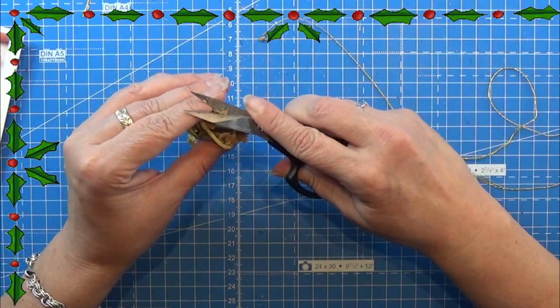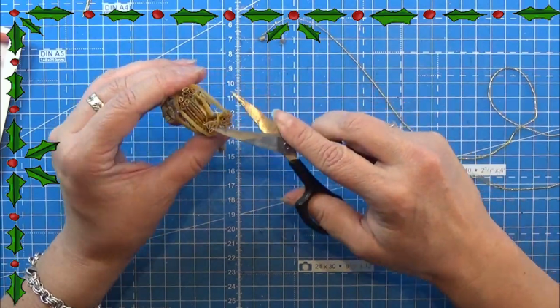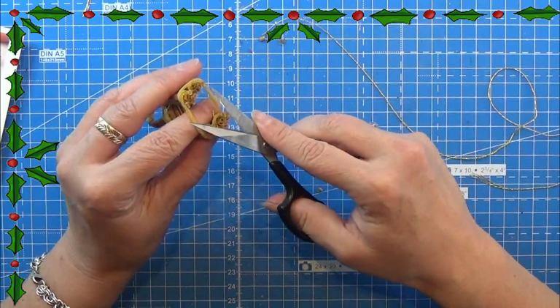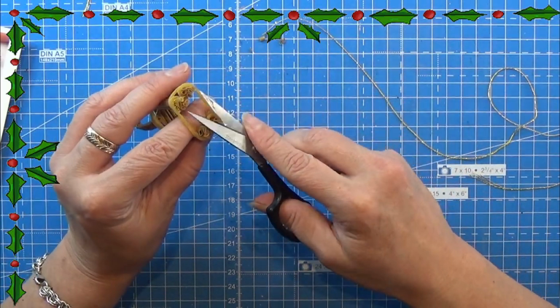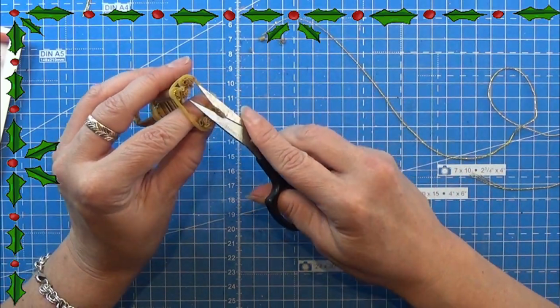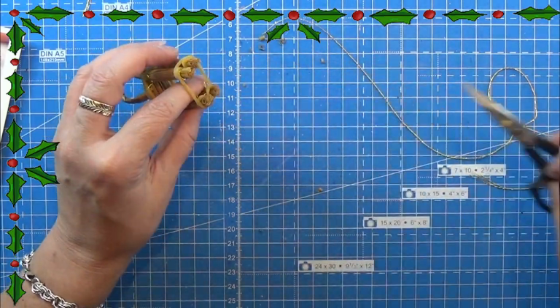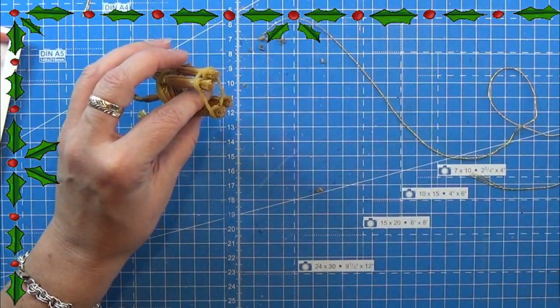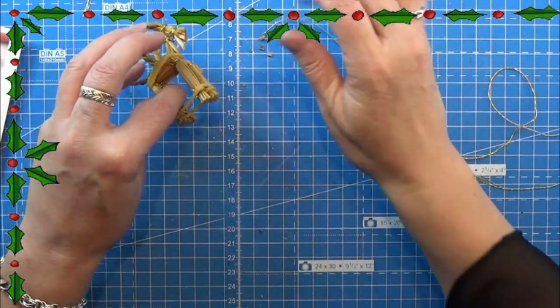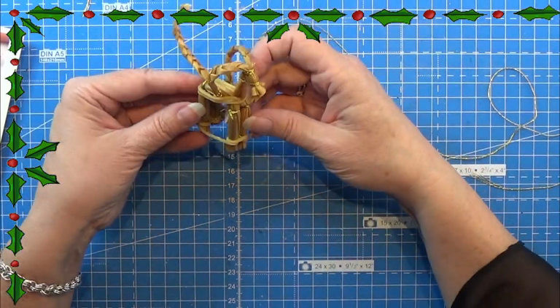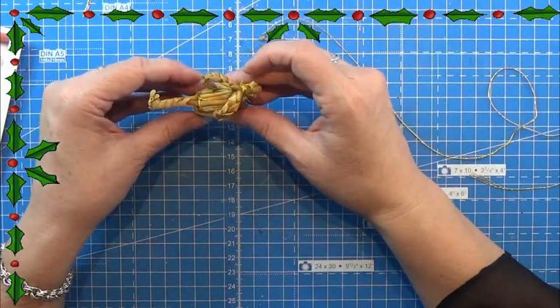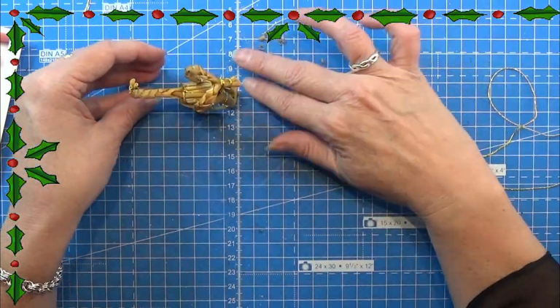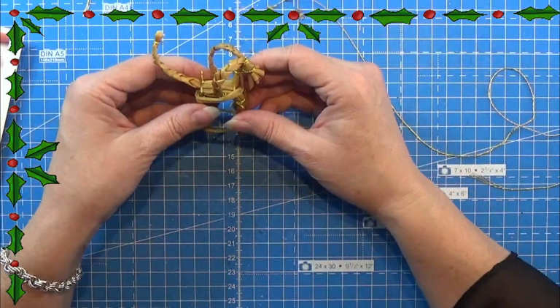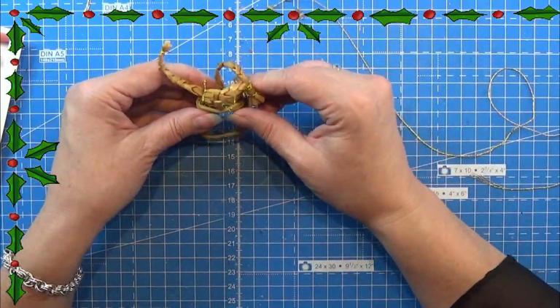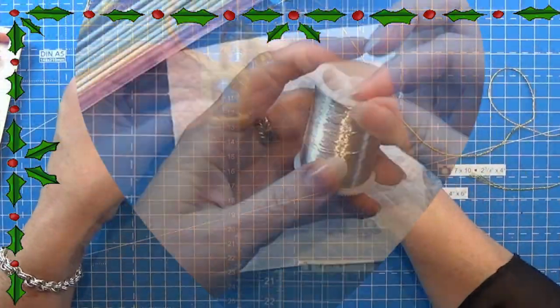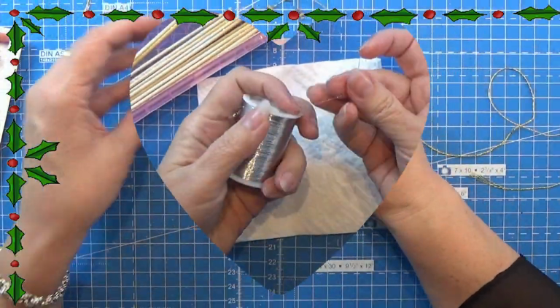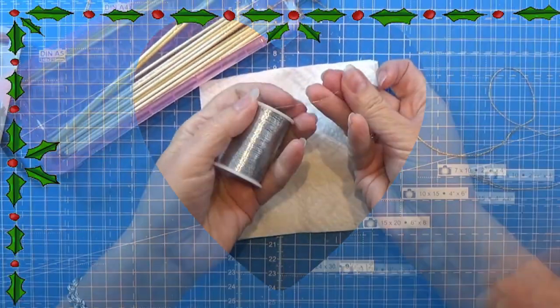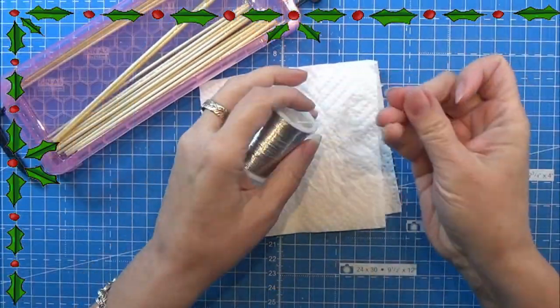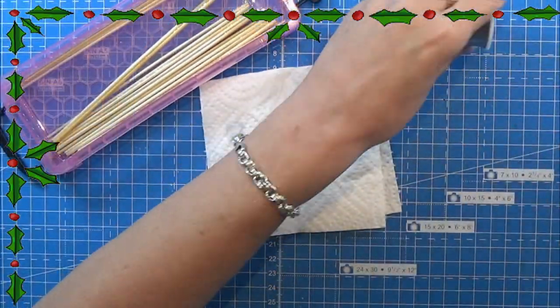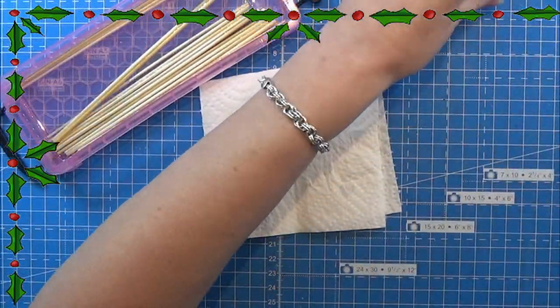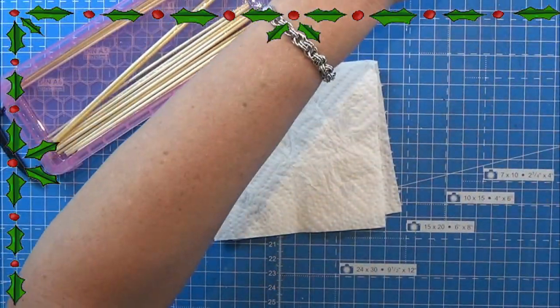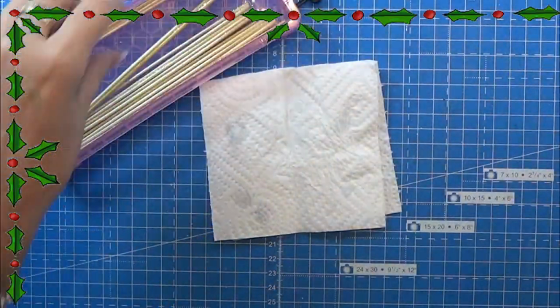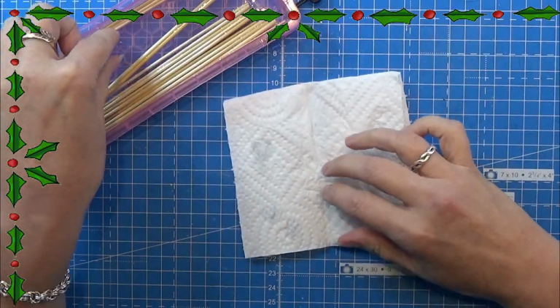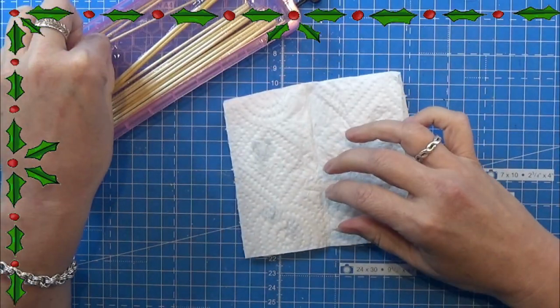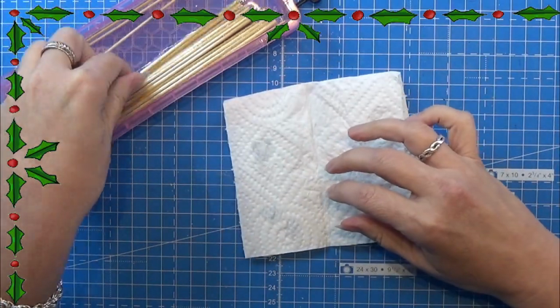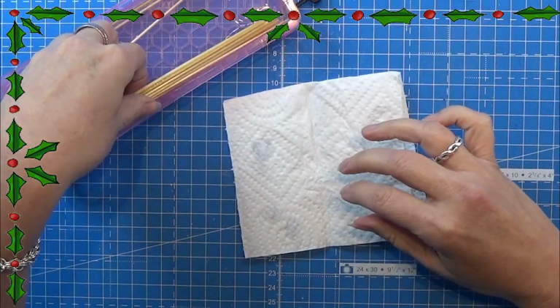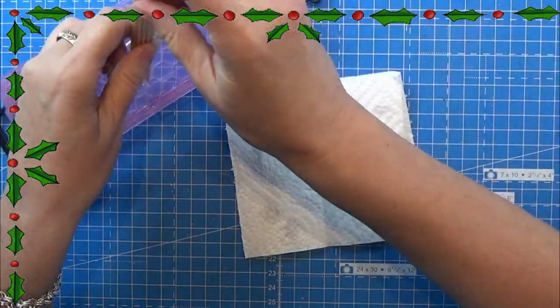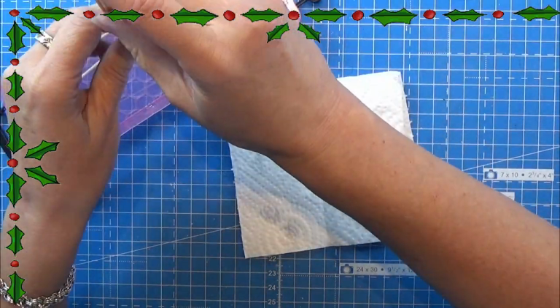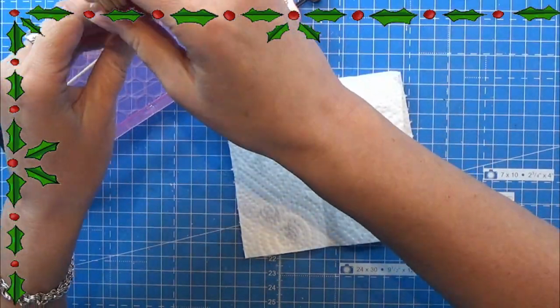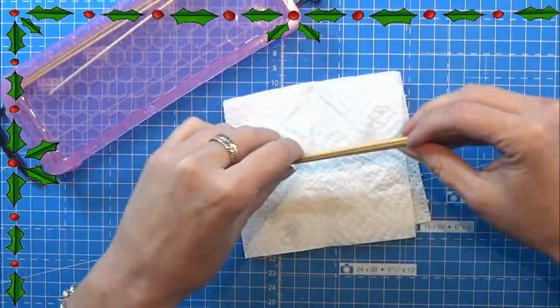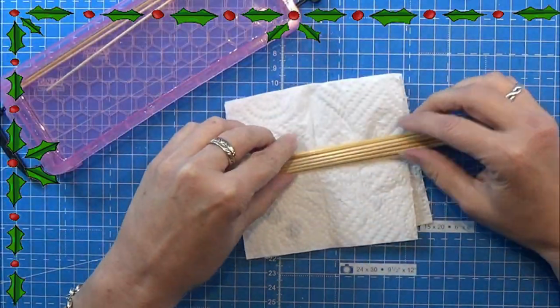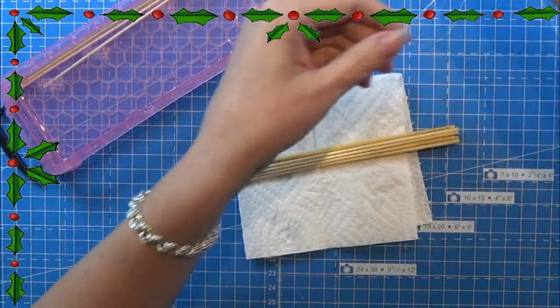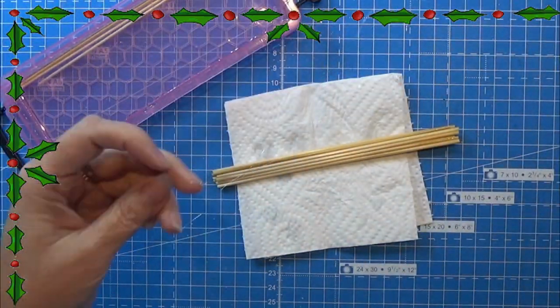Here we have the normal size from this packaging — I think it came out cute. It is small but it's the normal size. We made it in the original size for the packaging, but I wanted to make these smaller so we can use them for the dollhouse.